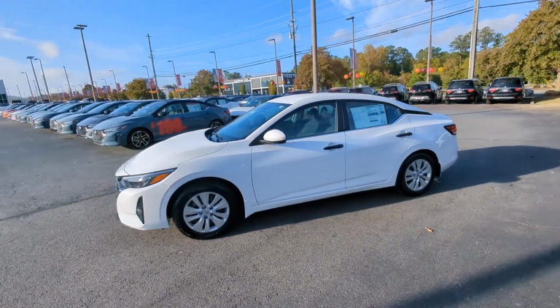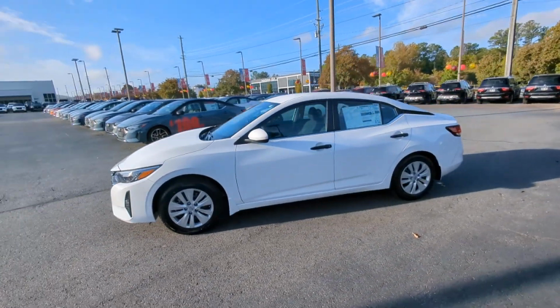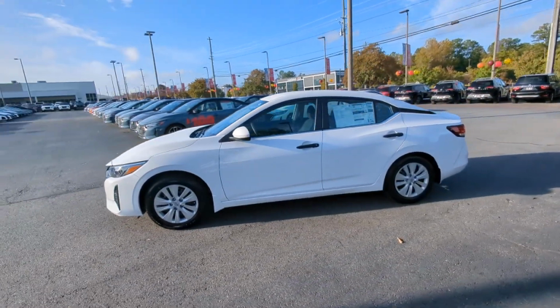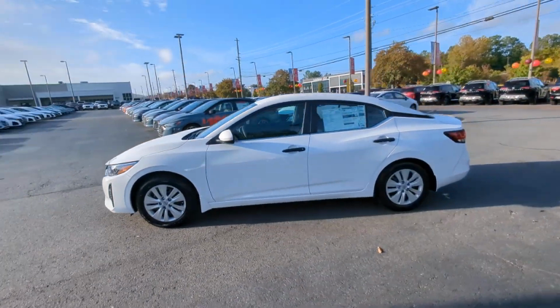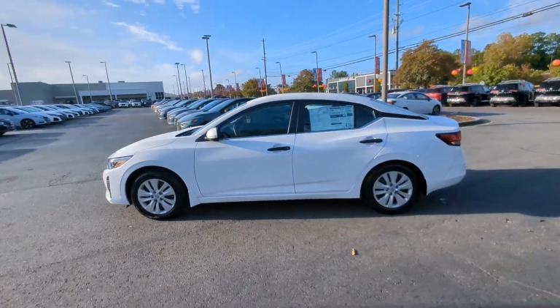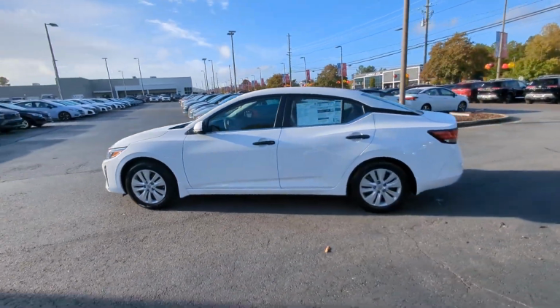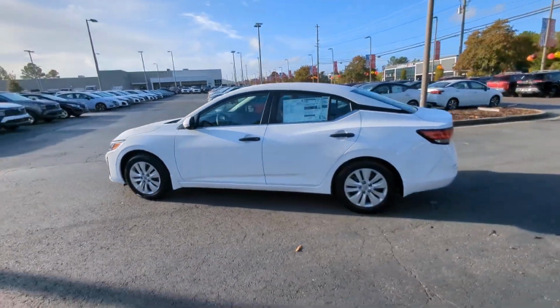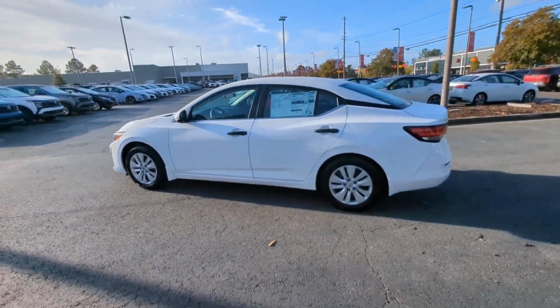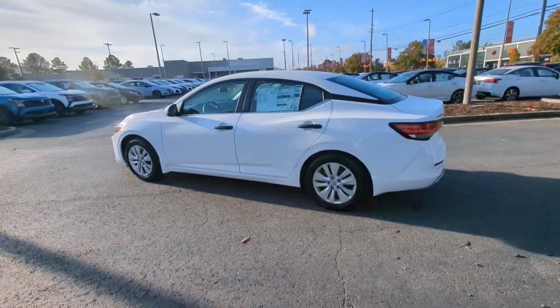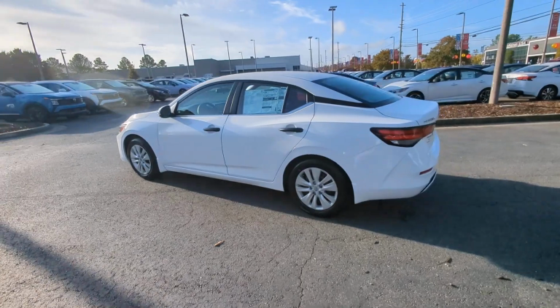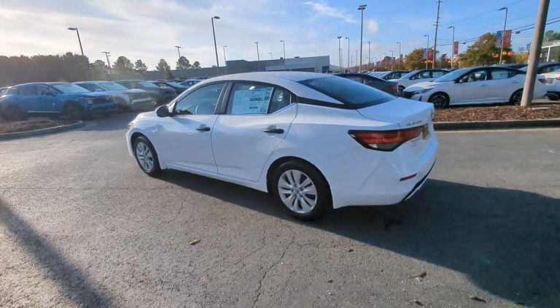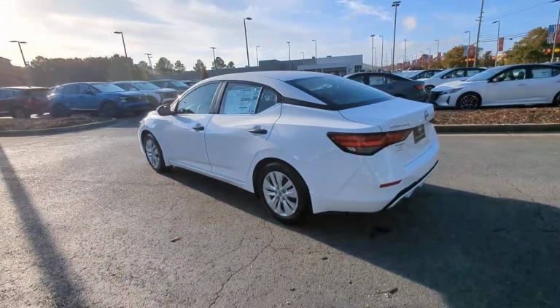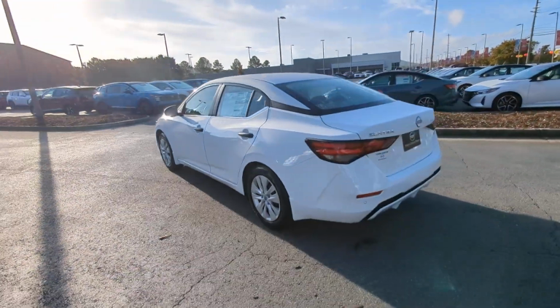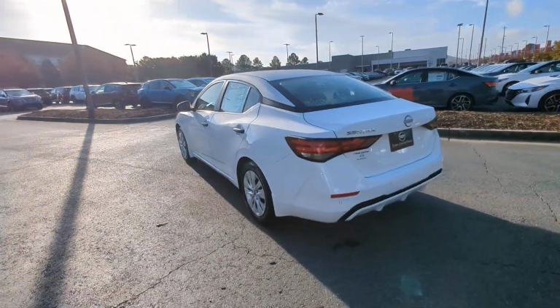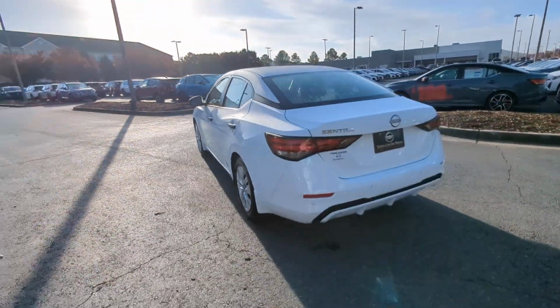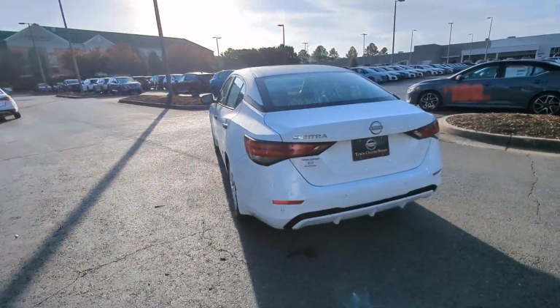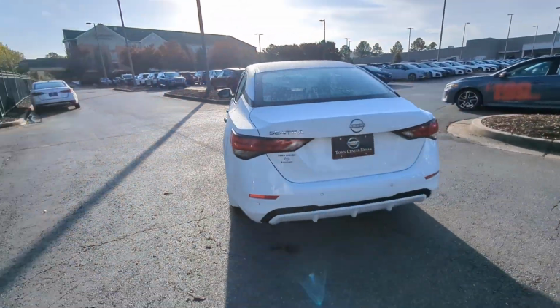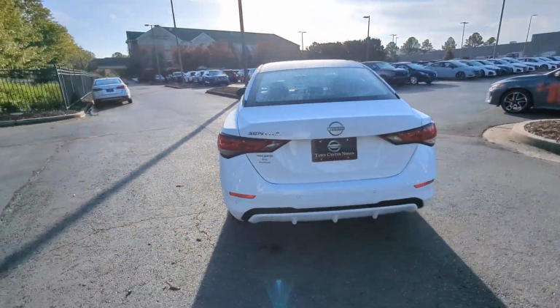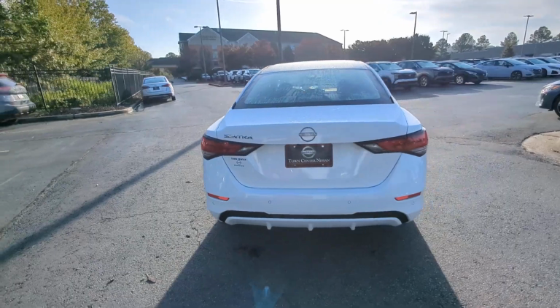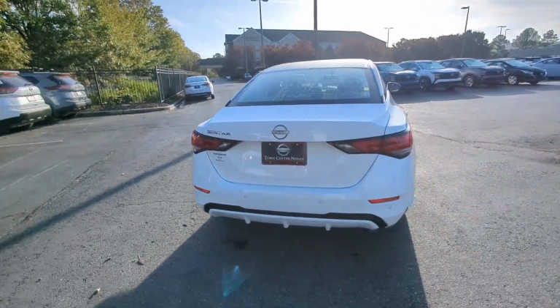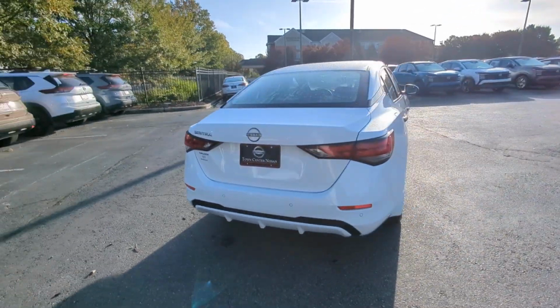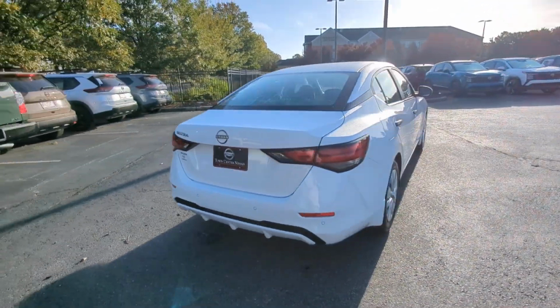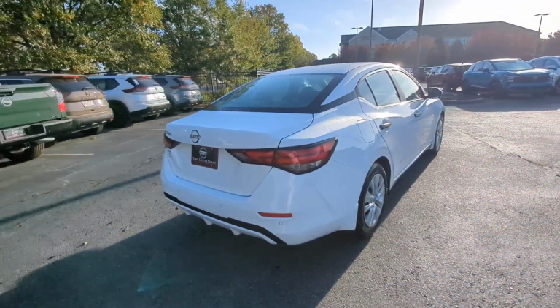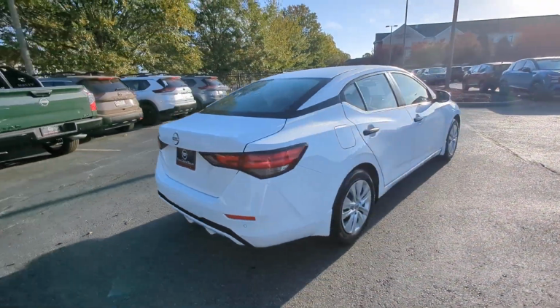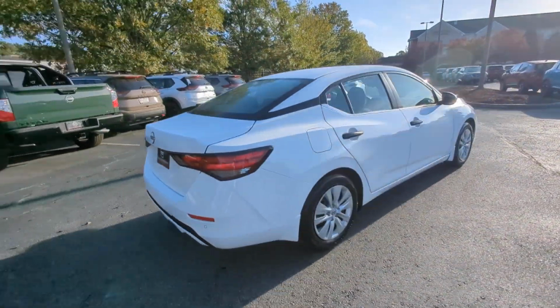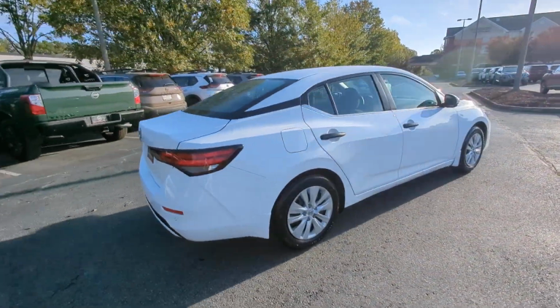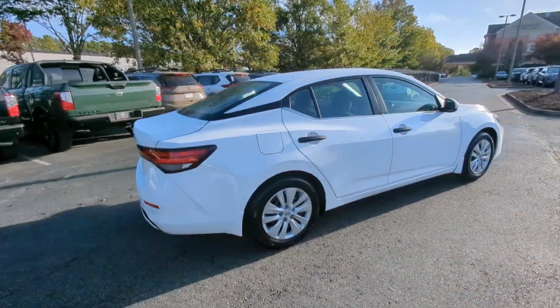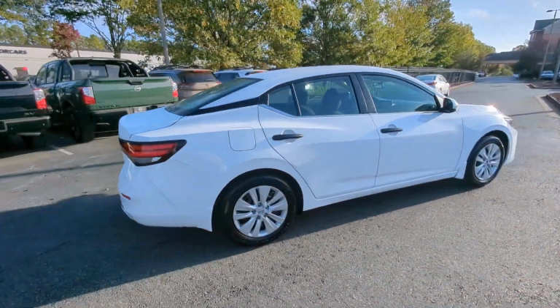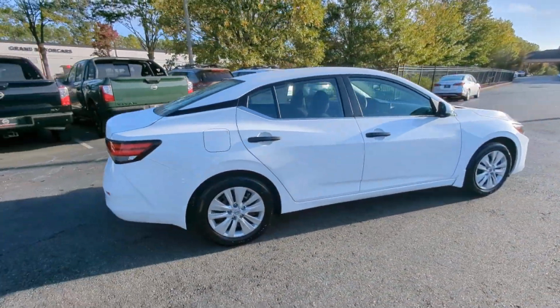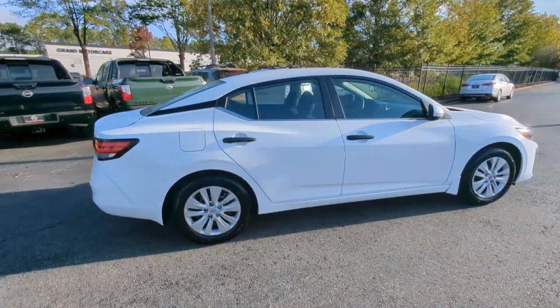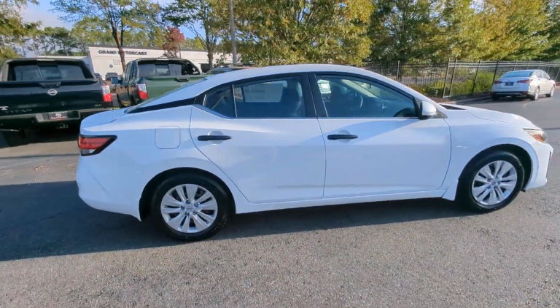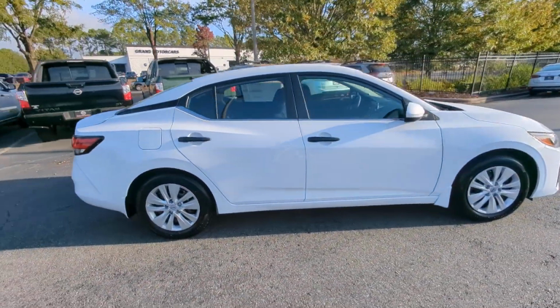This midsize 4-door with modern flair delivers a roomy interior with plenty of creature comforts and thoughtful storage solutions, a suite of standard driver-assist safety tech, and an unmistakably sporty ride.